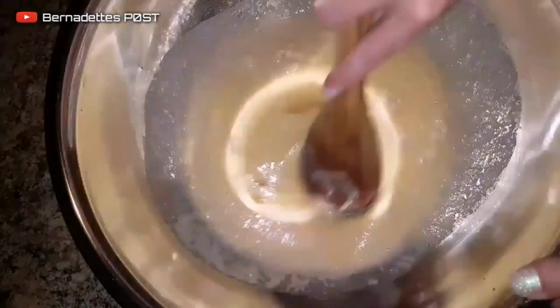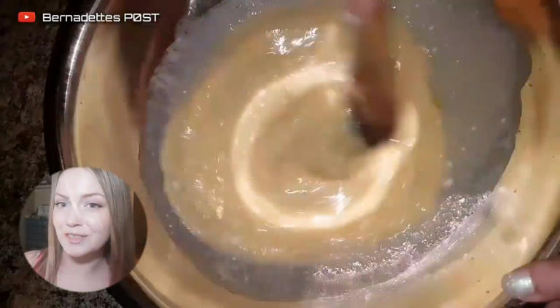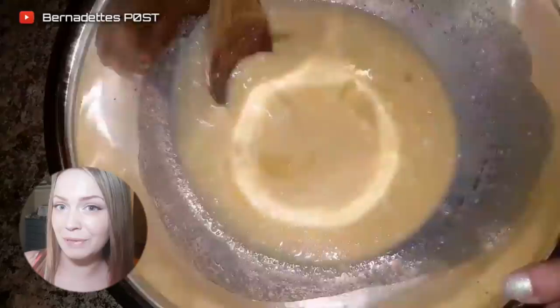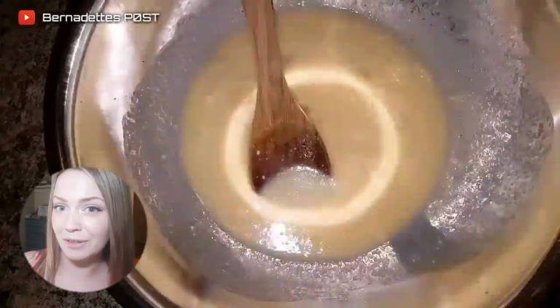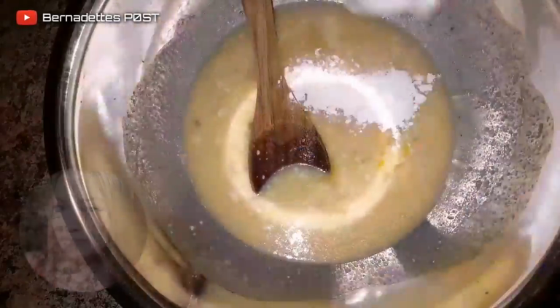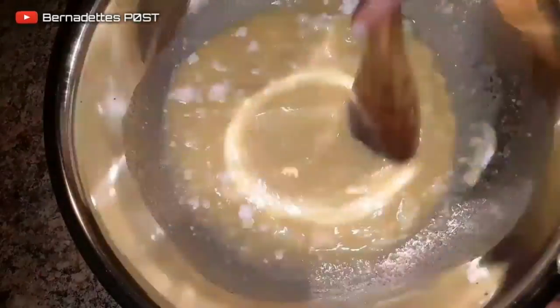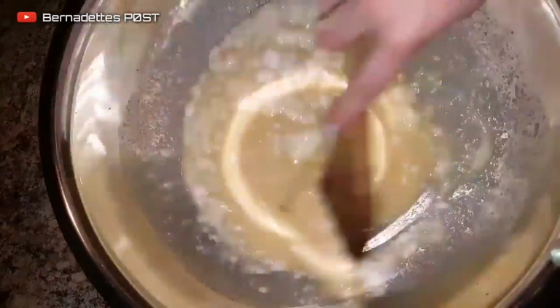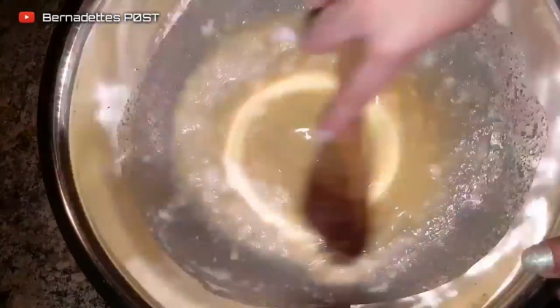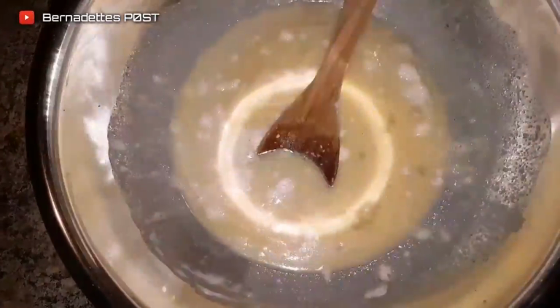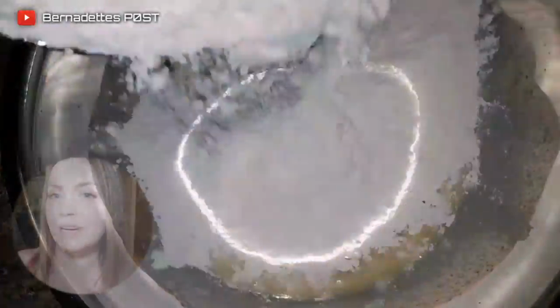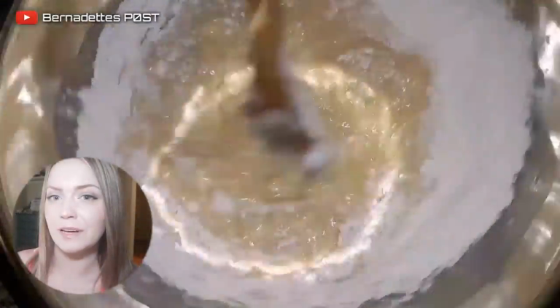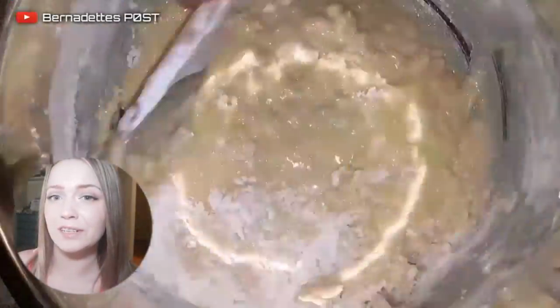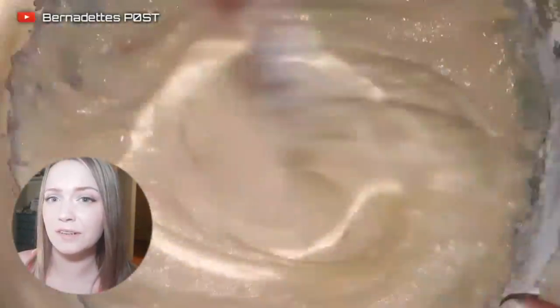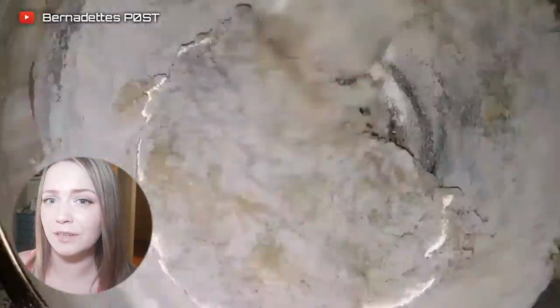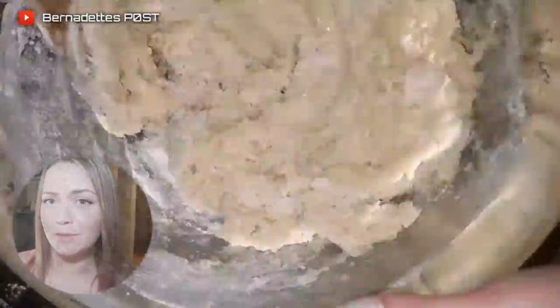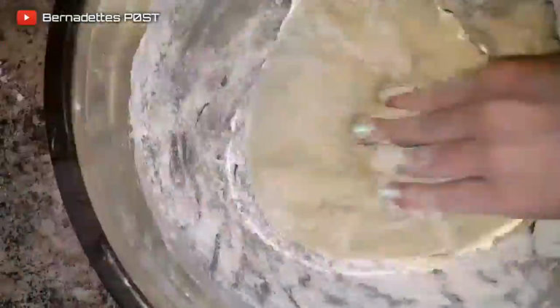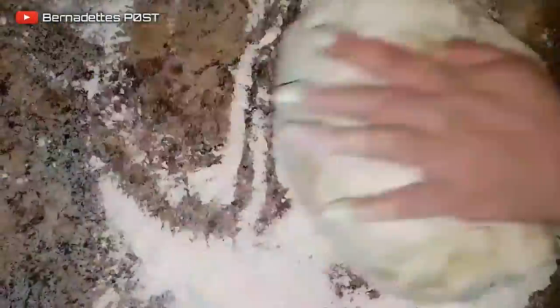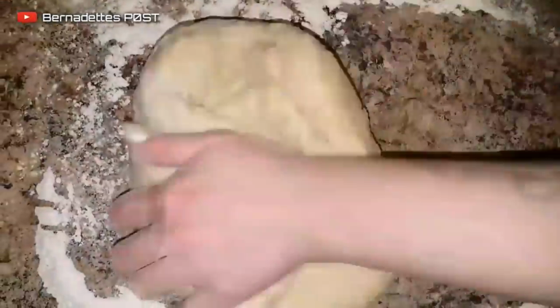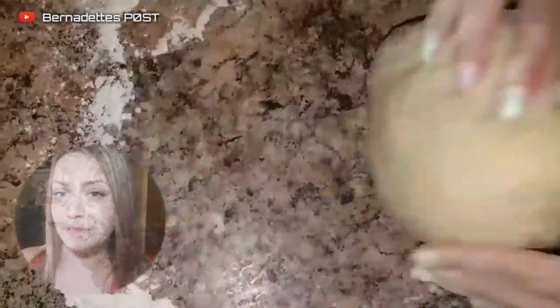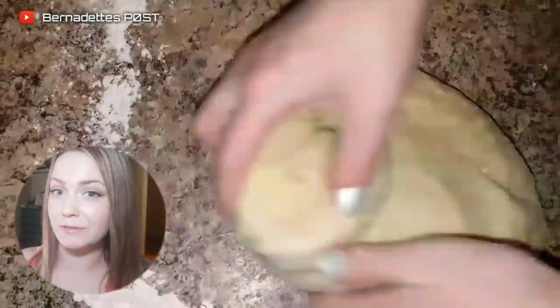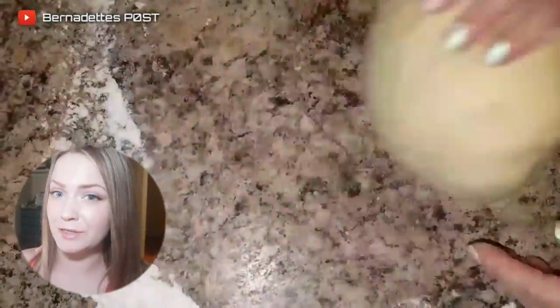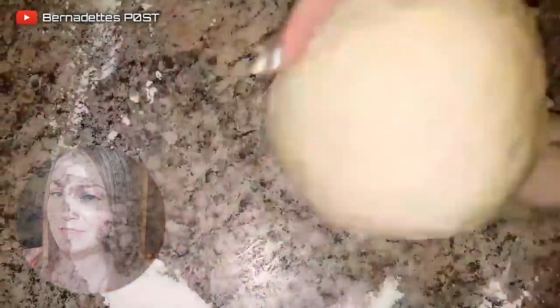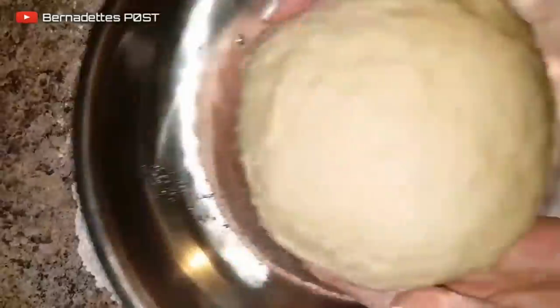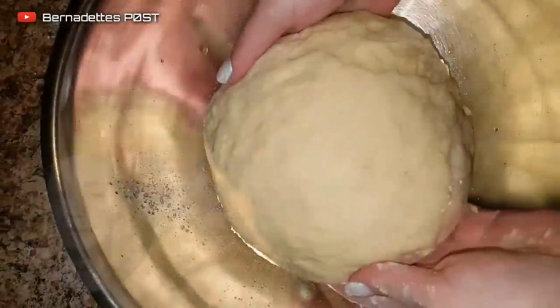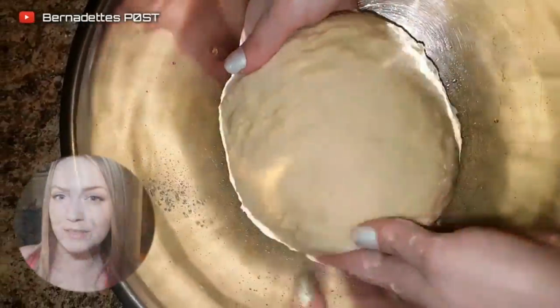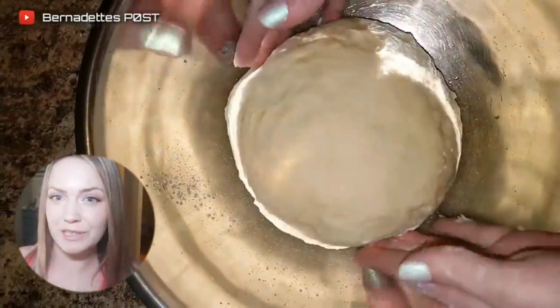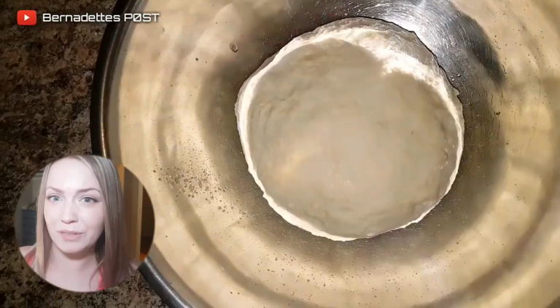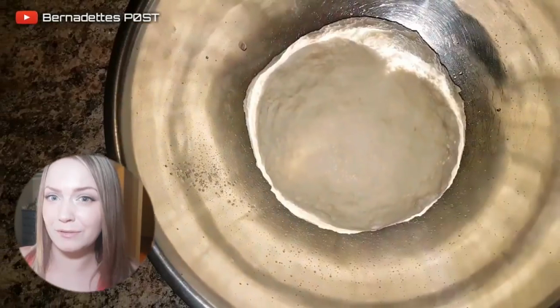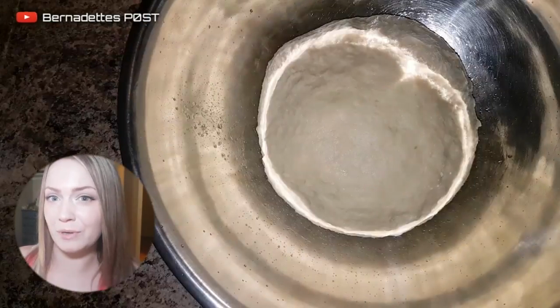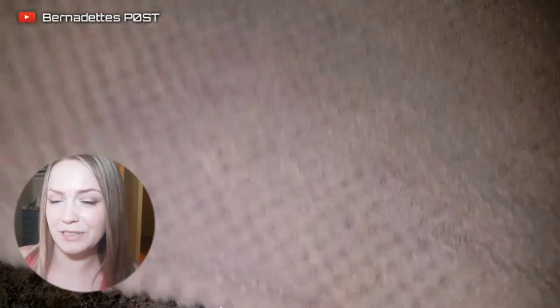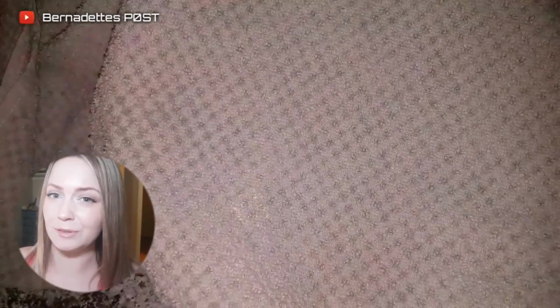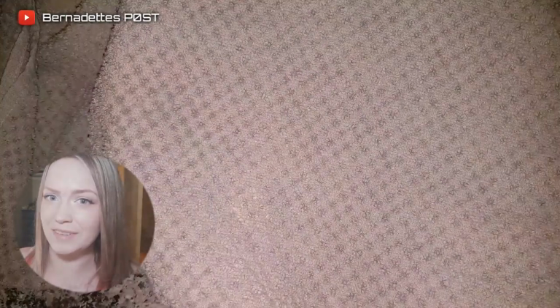Mix in the salt and the baking powder. Slowly add the flour, adding just enough to create a soft dough ball. Knead for one minute on a floured surface. Place into a greased bowl and cover for about one hour until doubled in size.